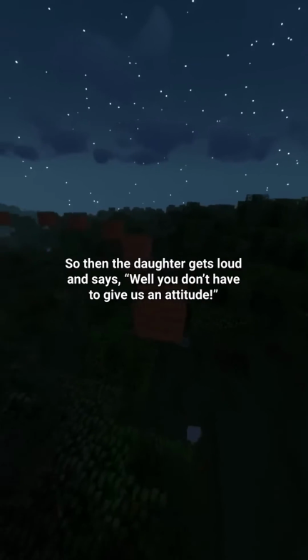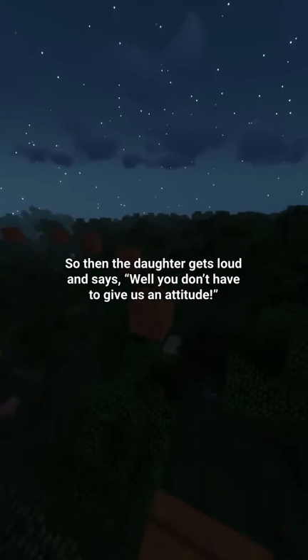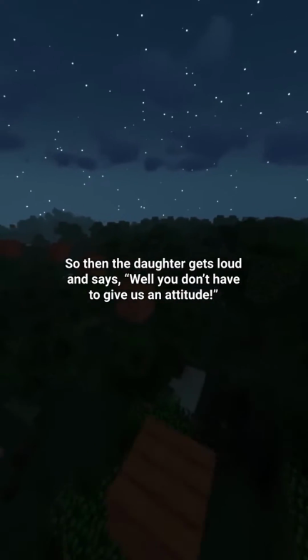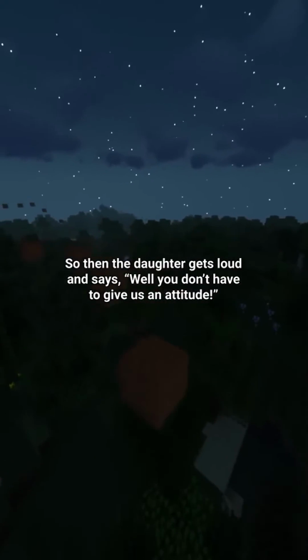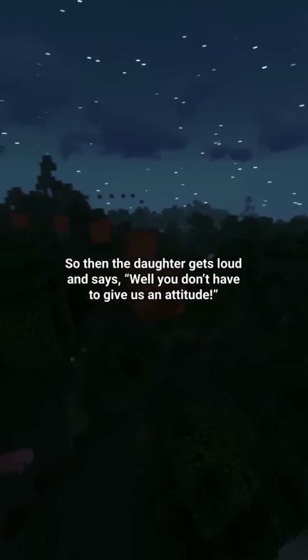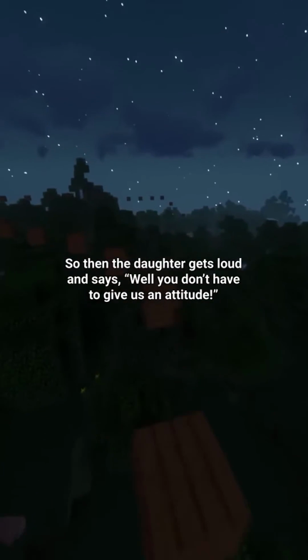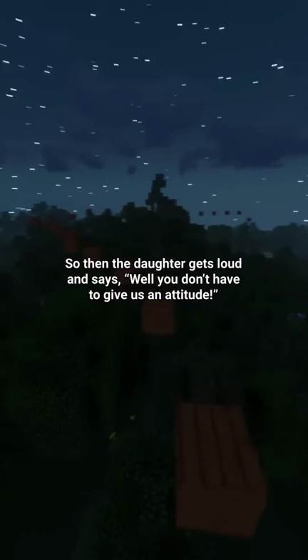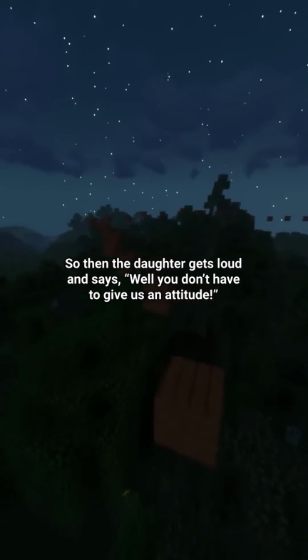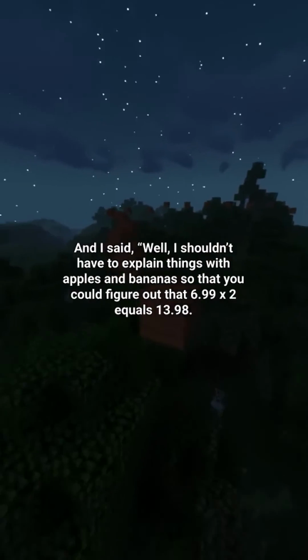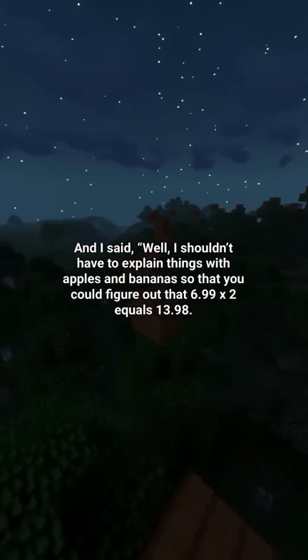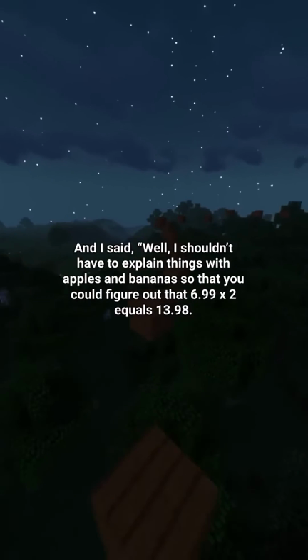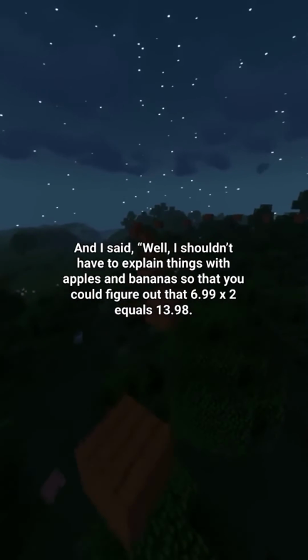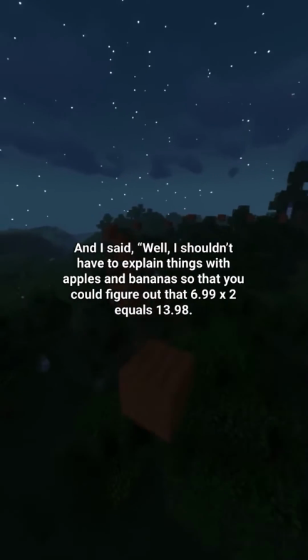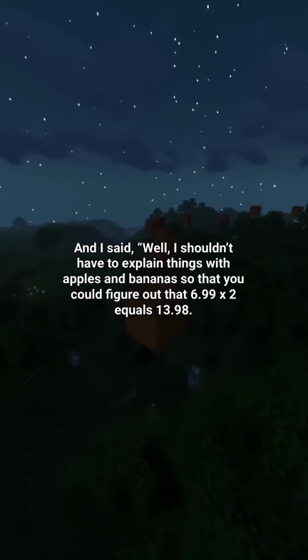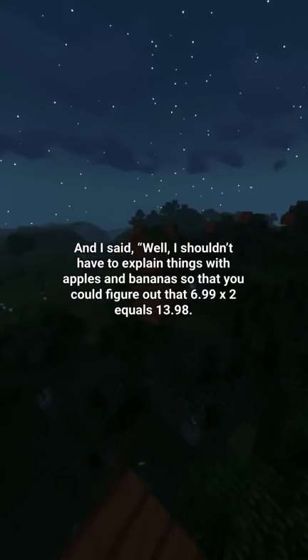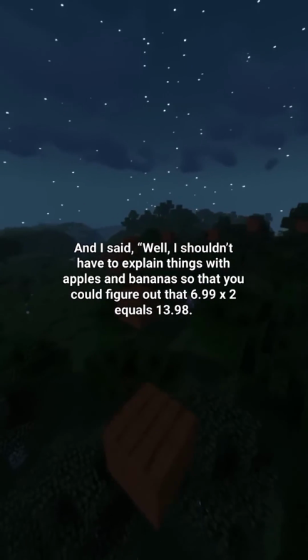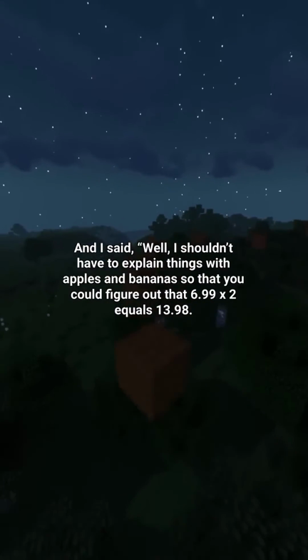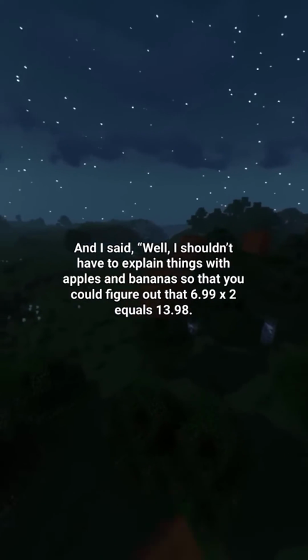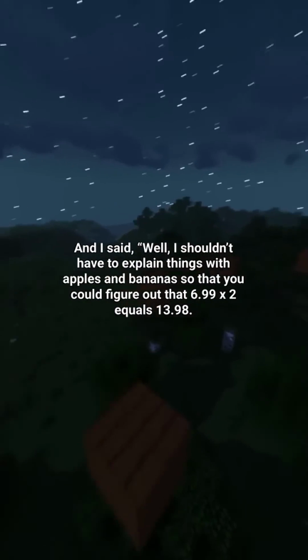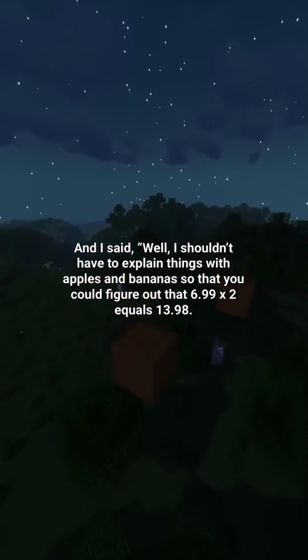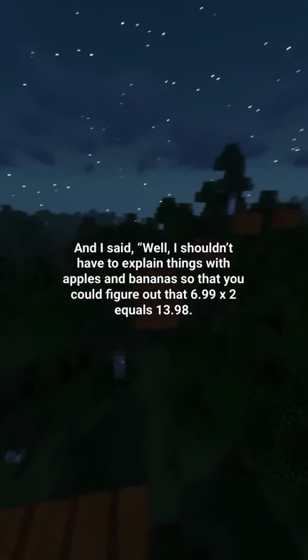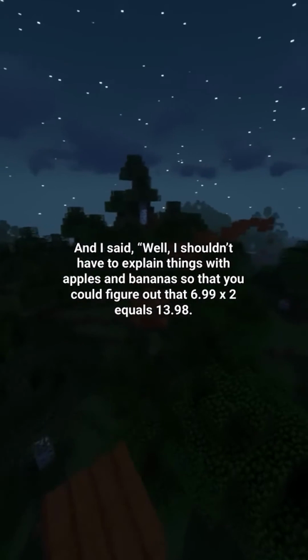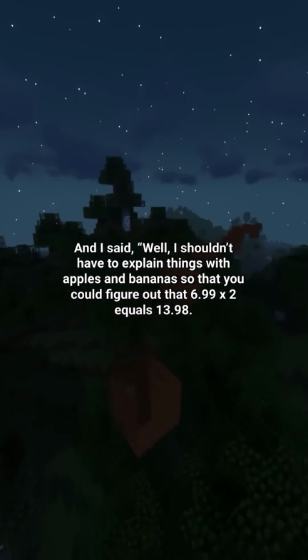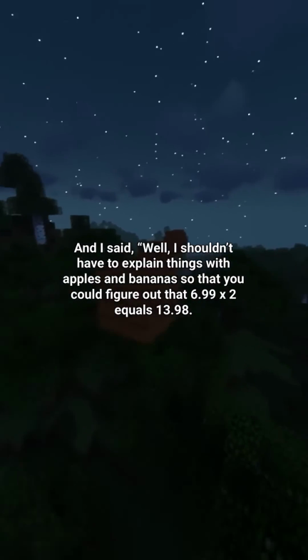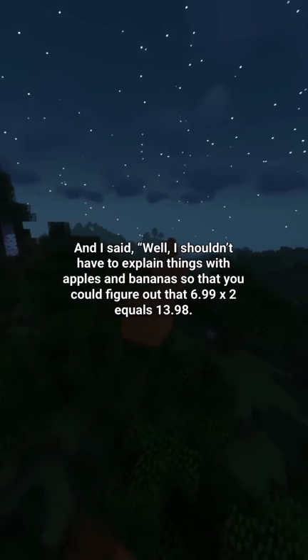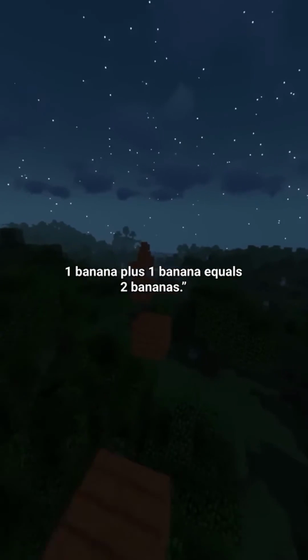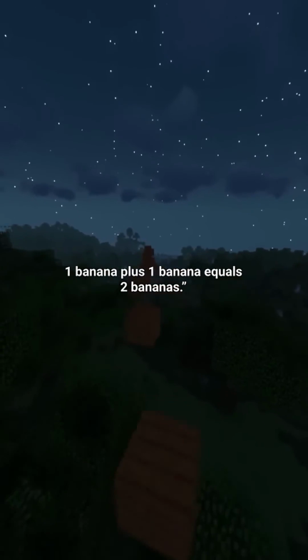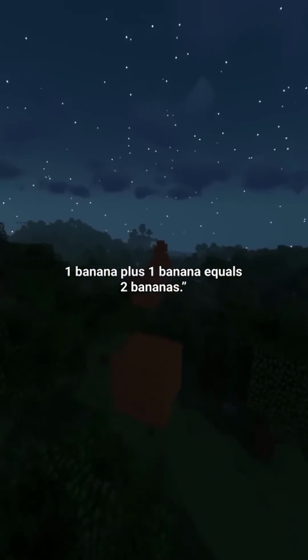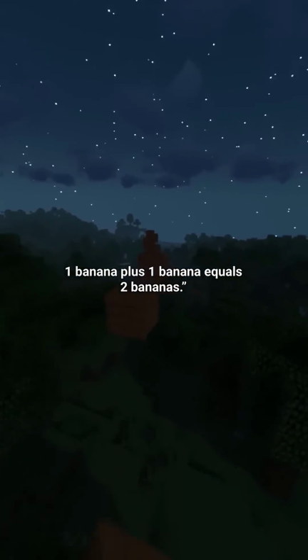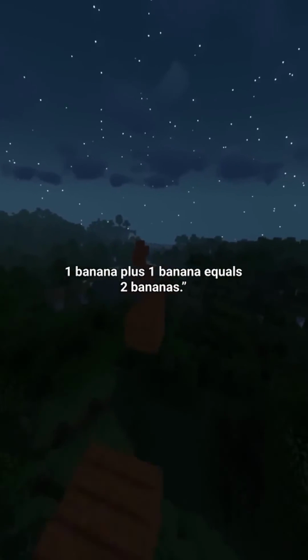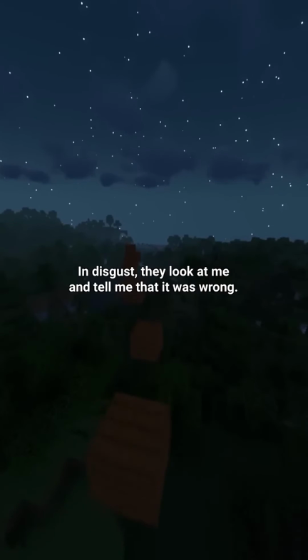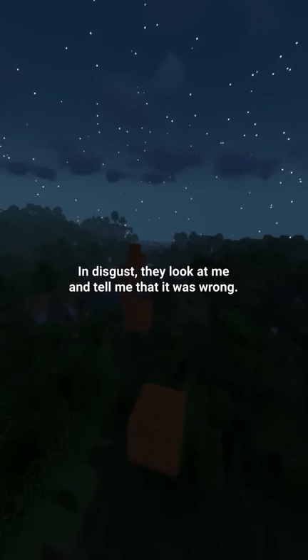The daughter got loud and said I didn't have to give them an attitude. I said I shouldn't have to explain things with apples and bananas so they could figure out that 6.99 times 2 equals 13.98 — one banana plus one banana equals 2 bananas.